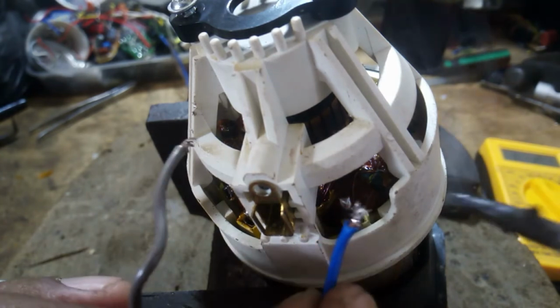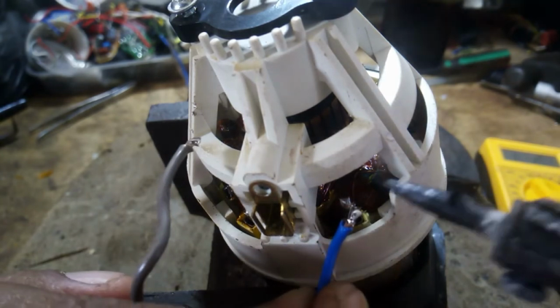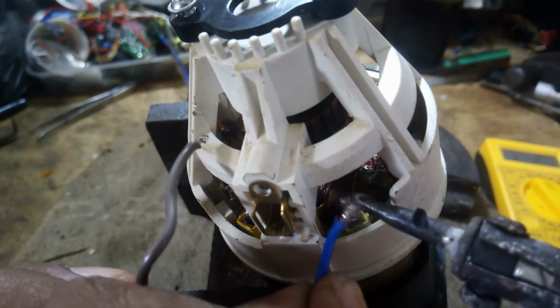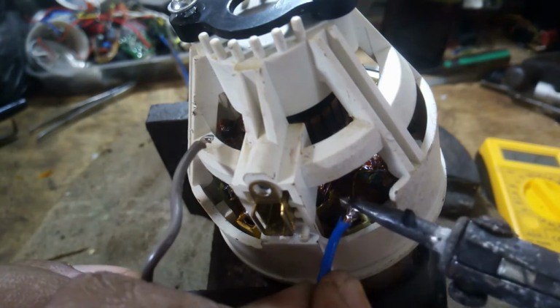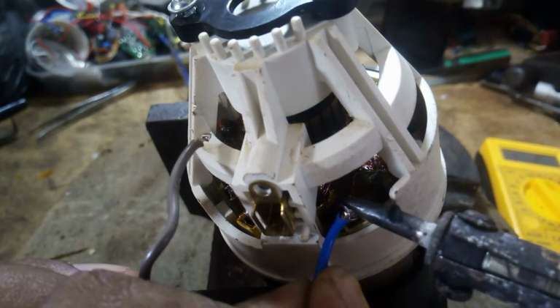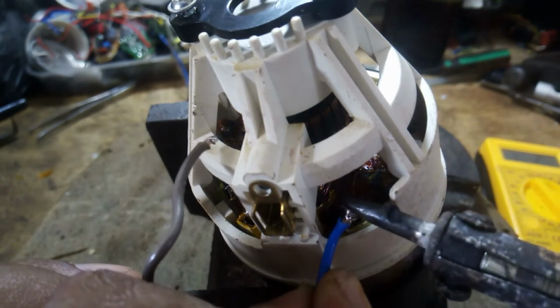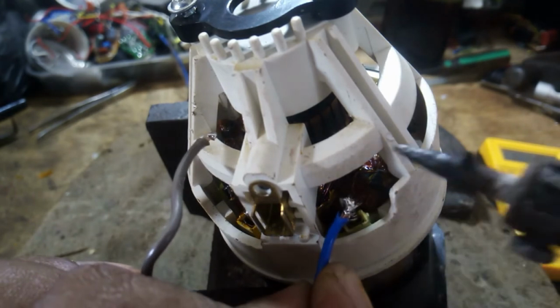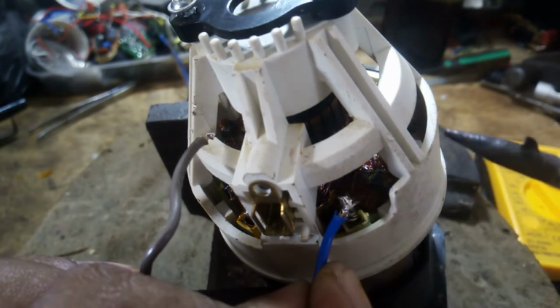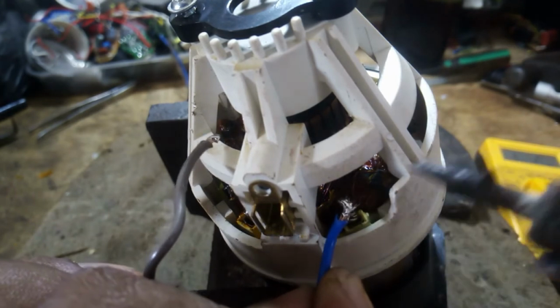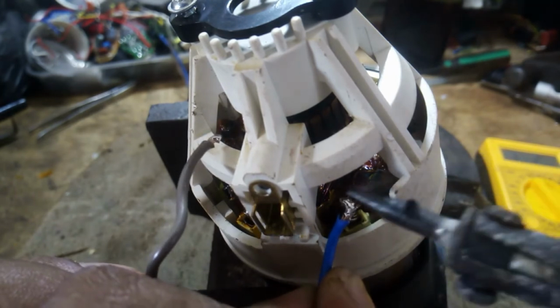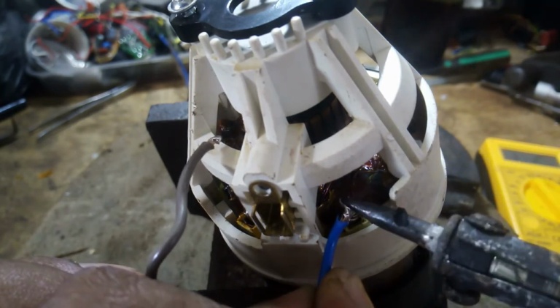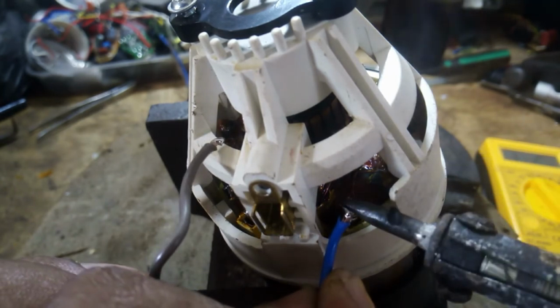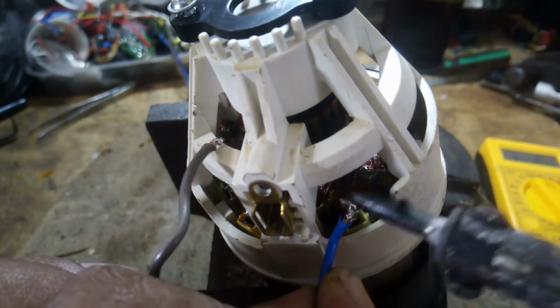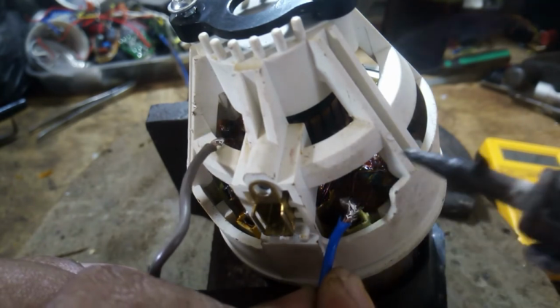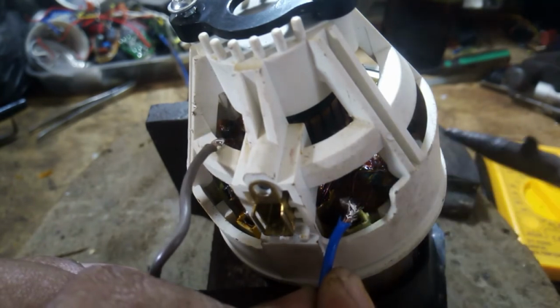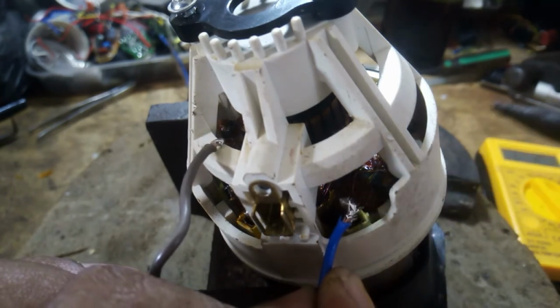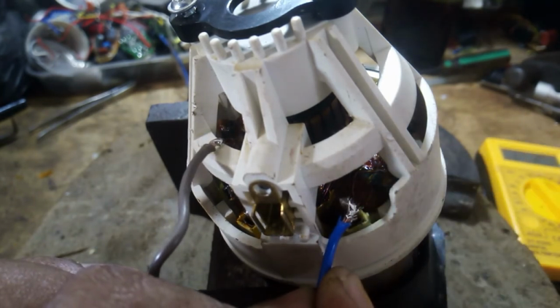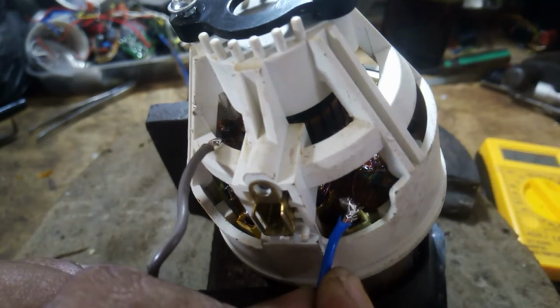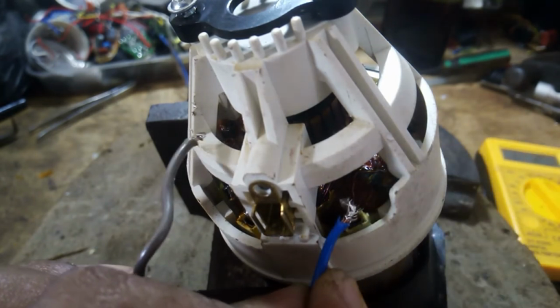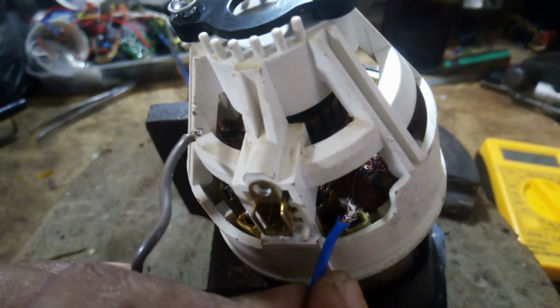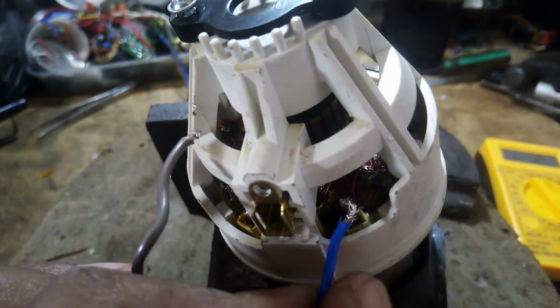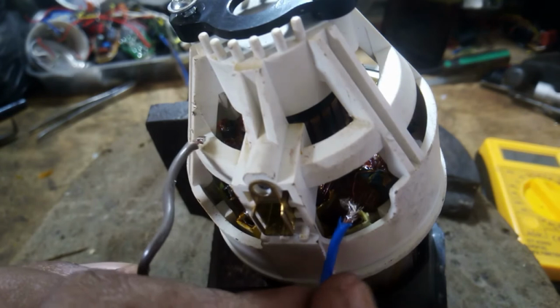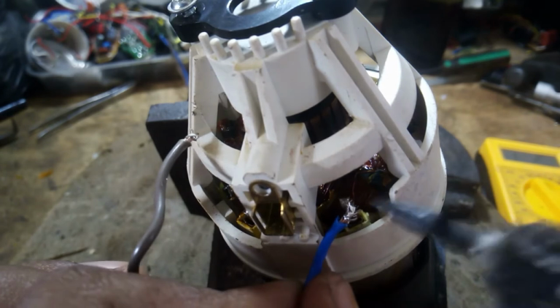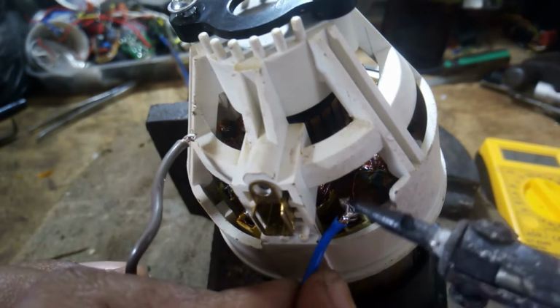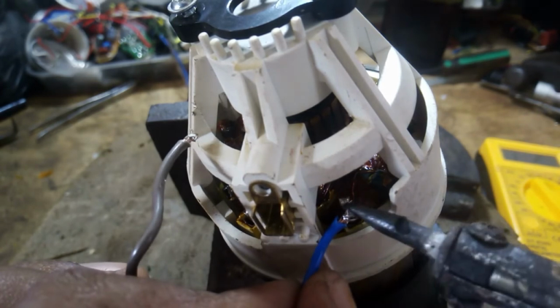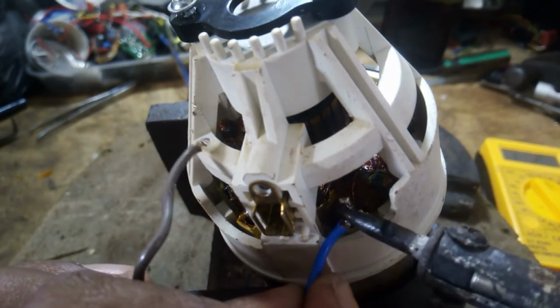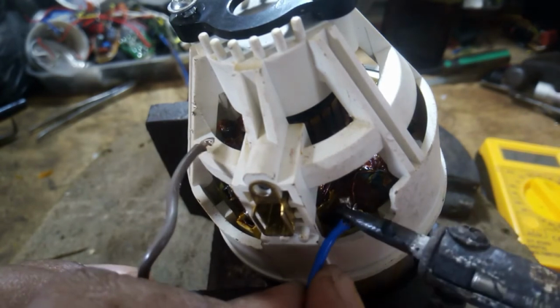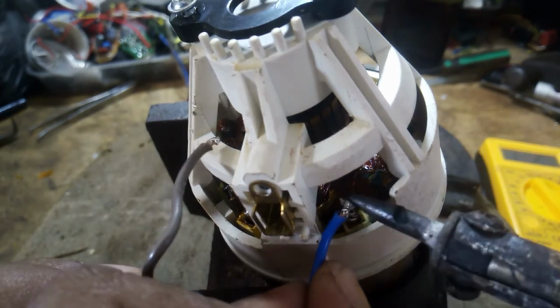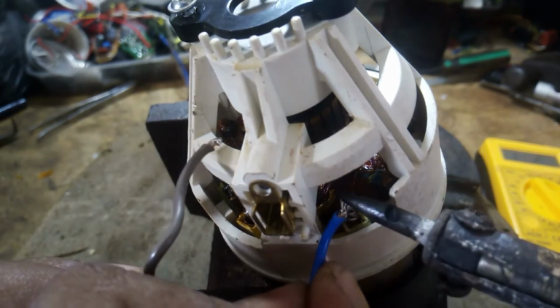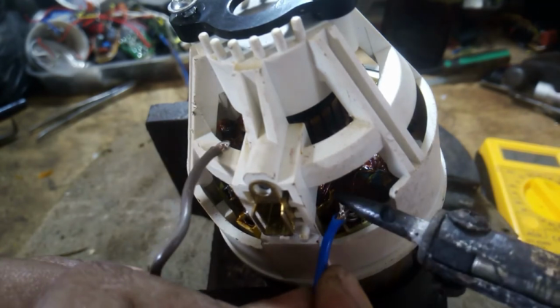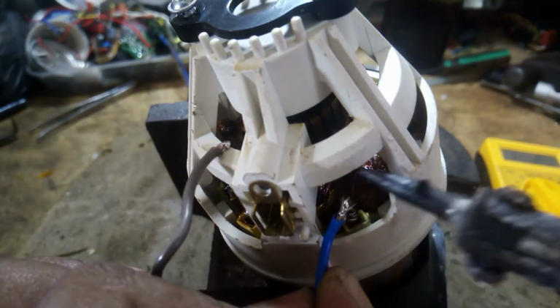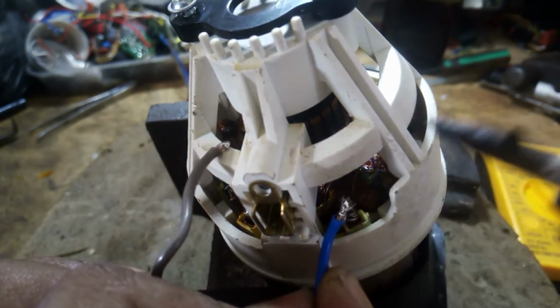Finally, the power supply connection is made and the coil shall be assembled this way. This method can be used for this type of motor. Let's go.